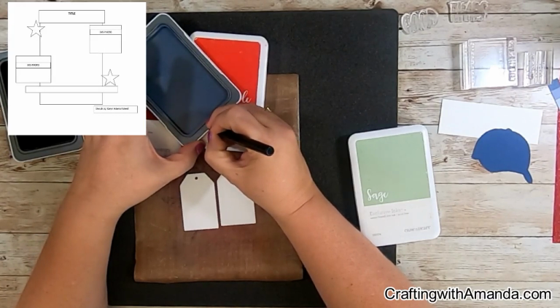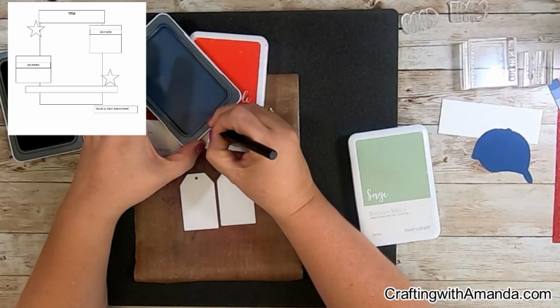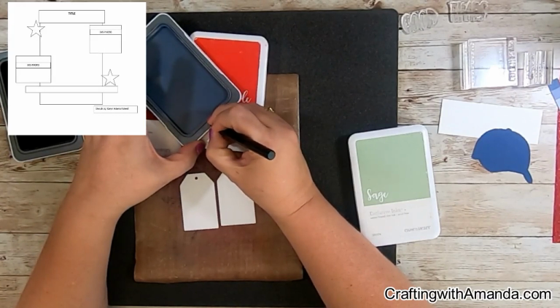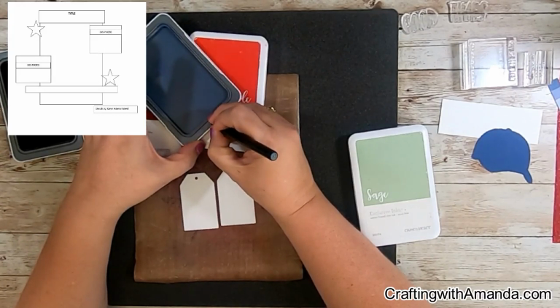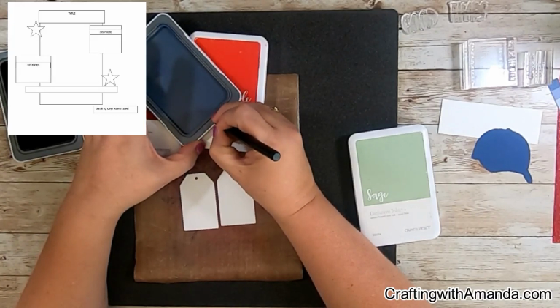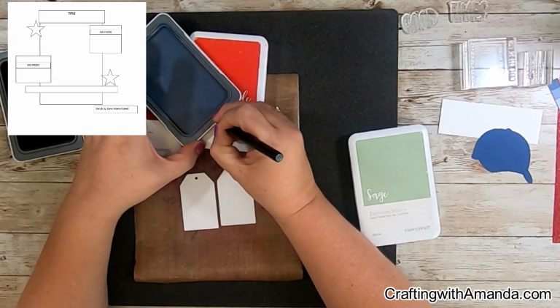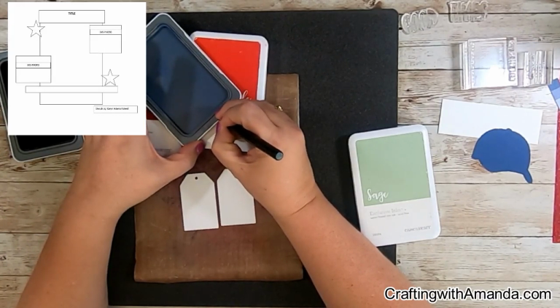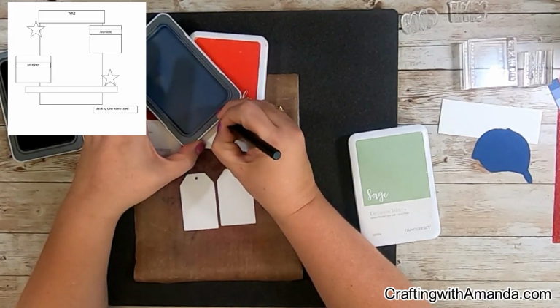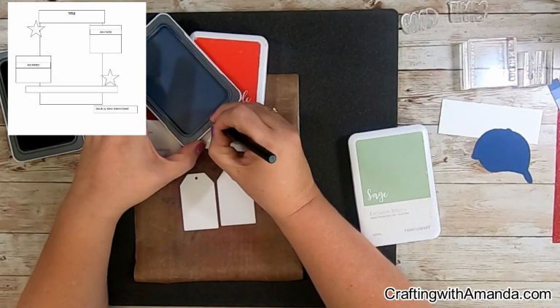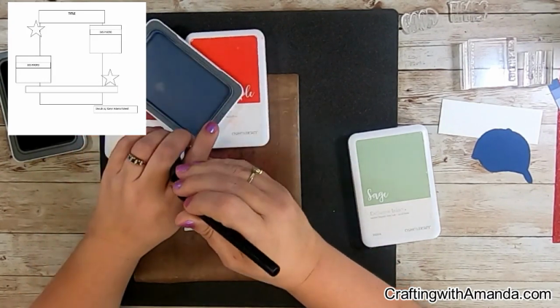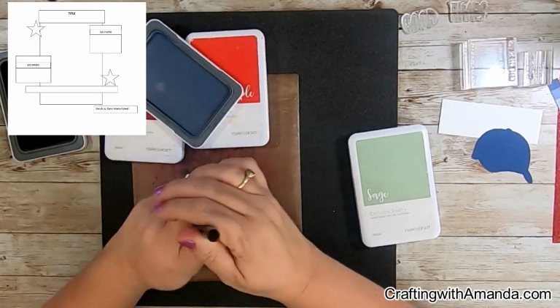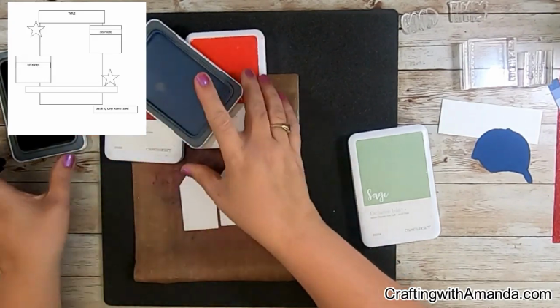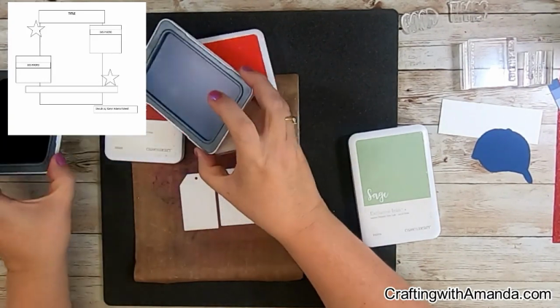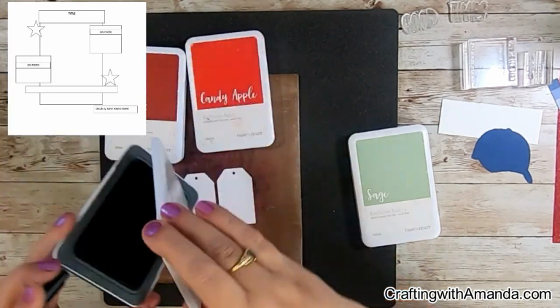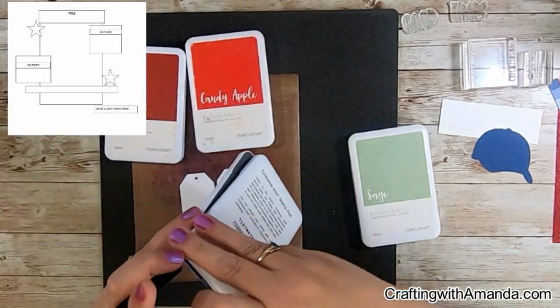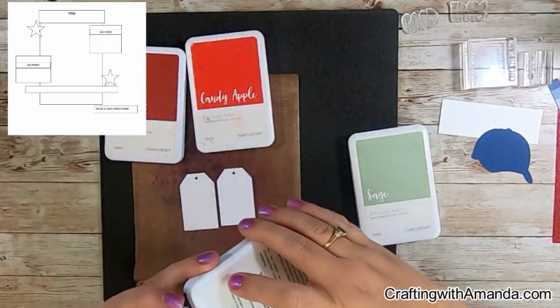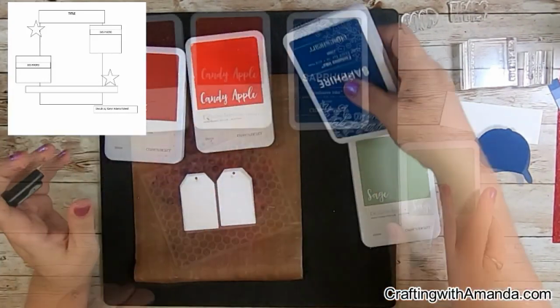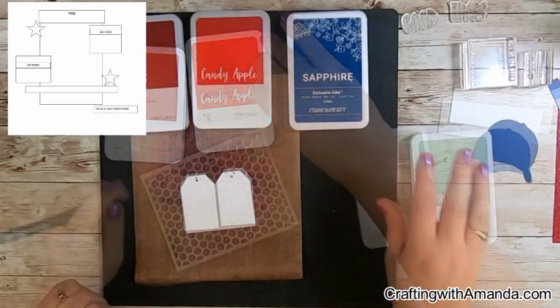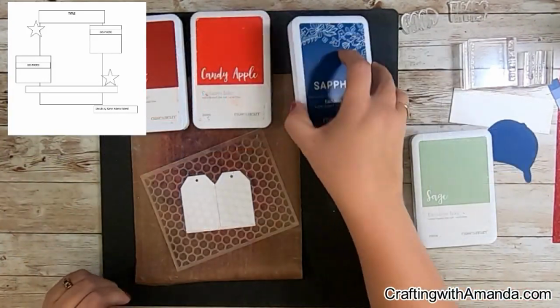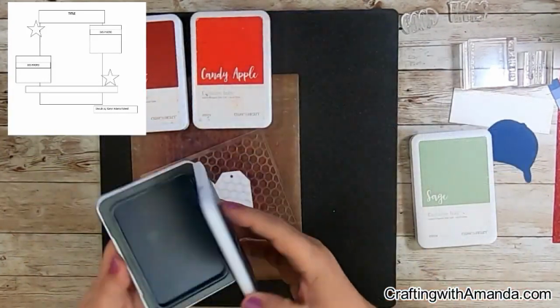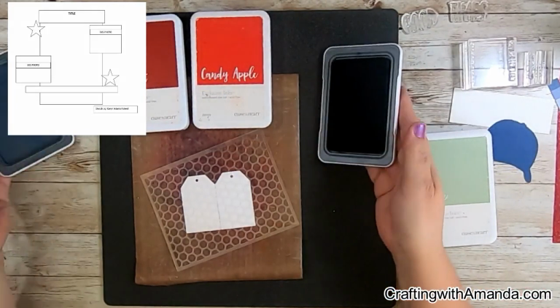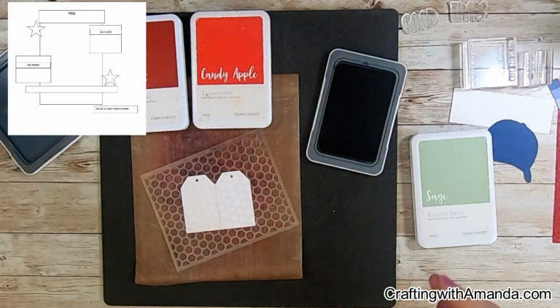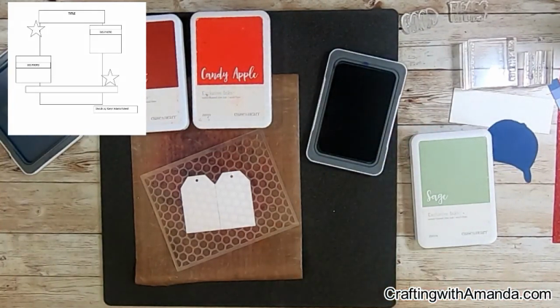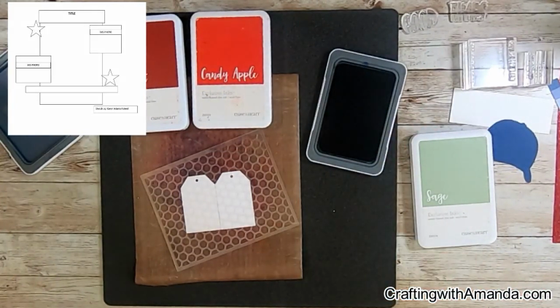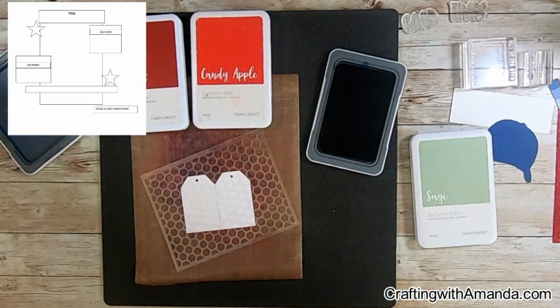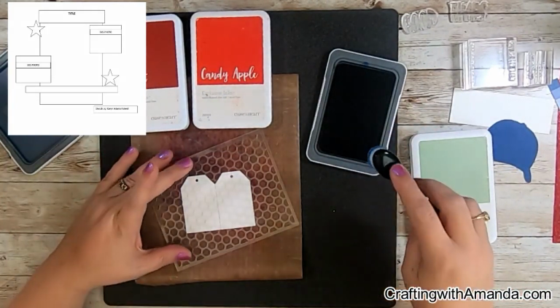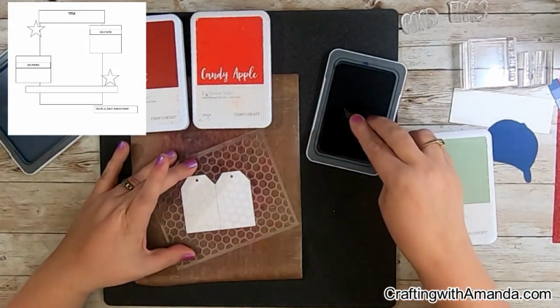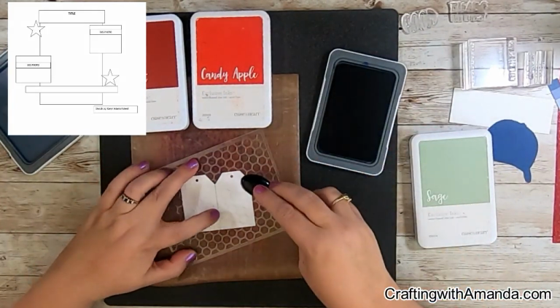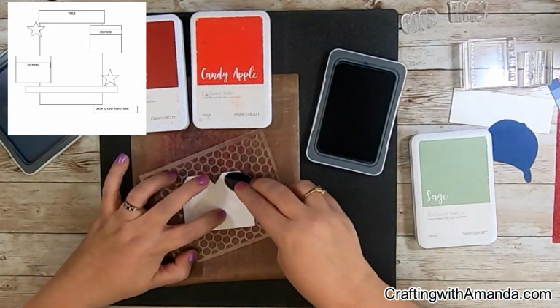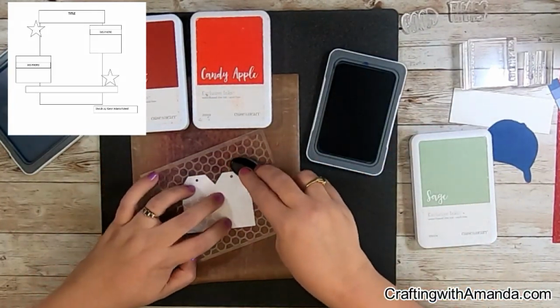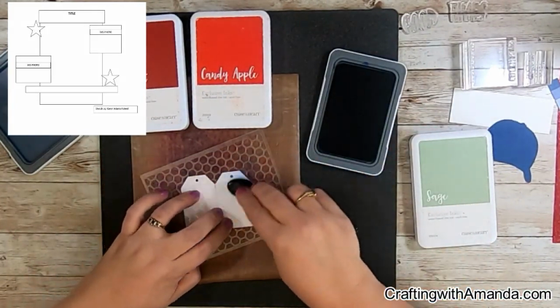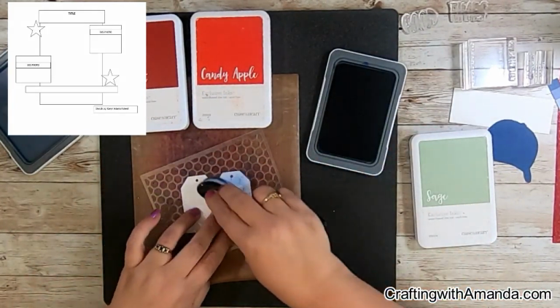I'm showing you here — I finally got the brand new sapphire ink pad with the new style. I write the name 'sapphire' on the inside of the lid so that if I have multiple lids open, I know which one gets returned to which ink pad.